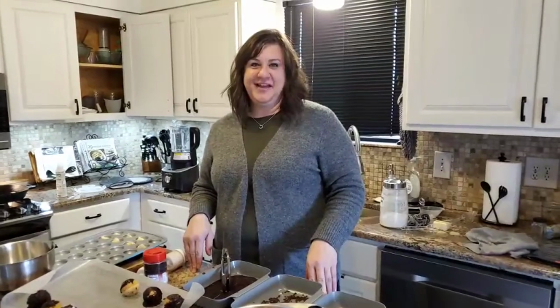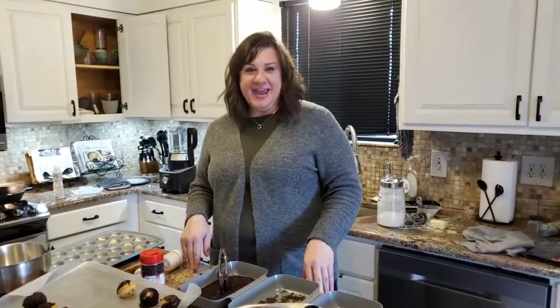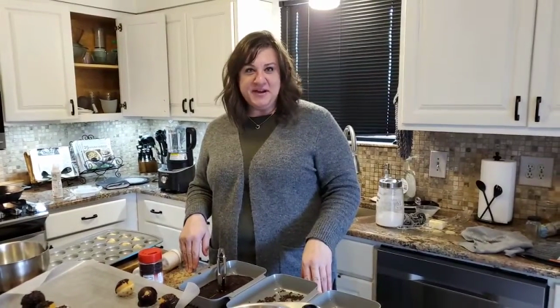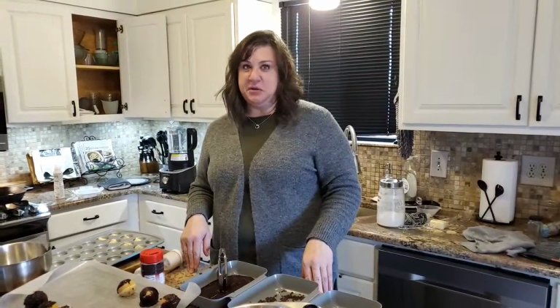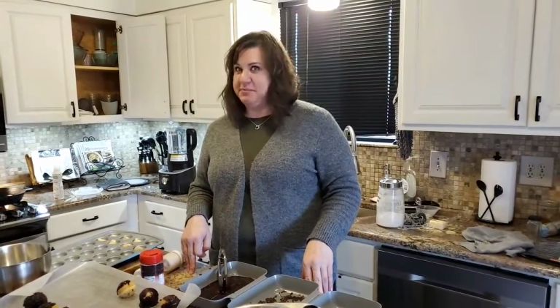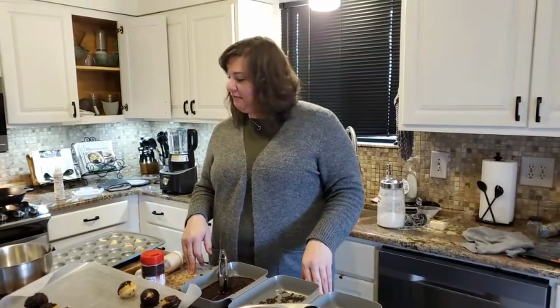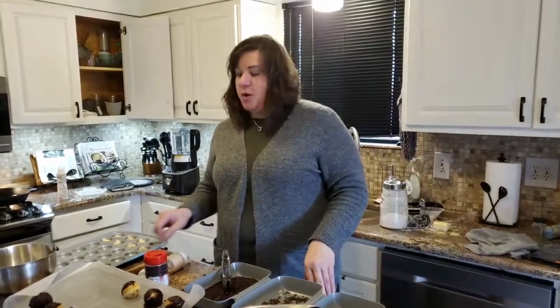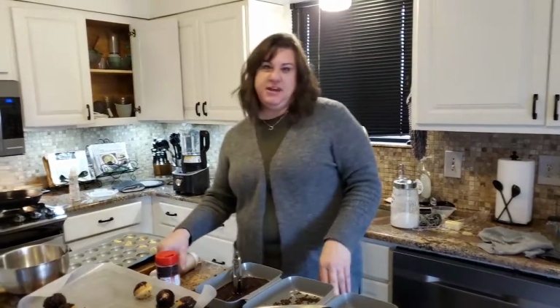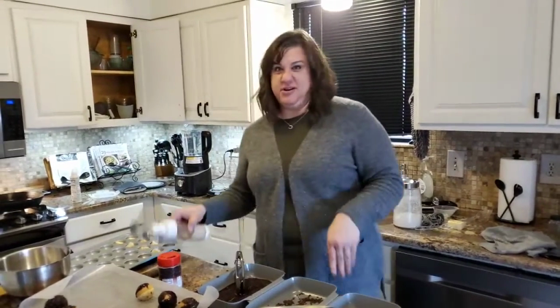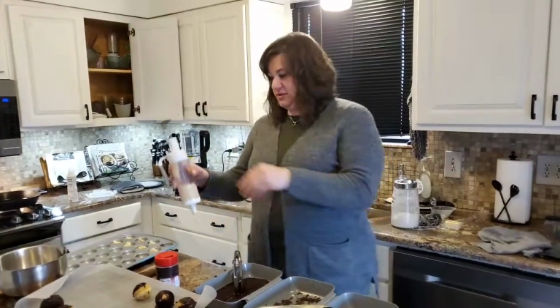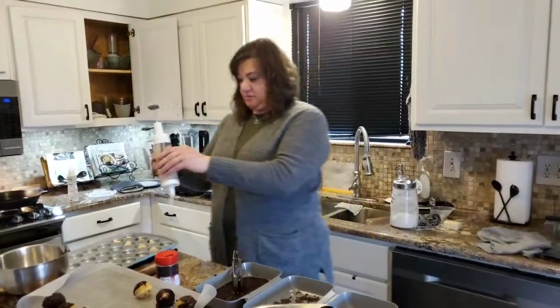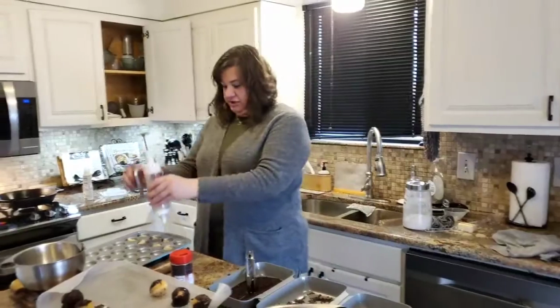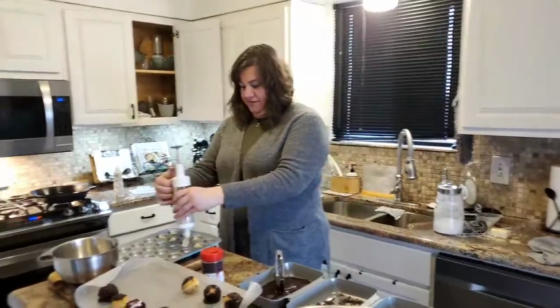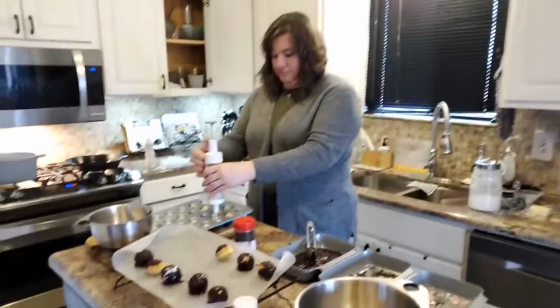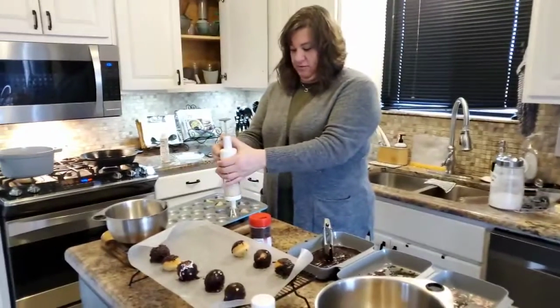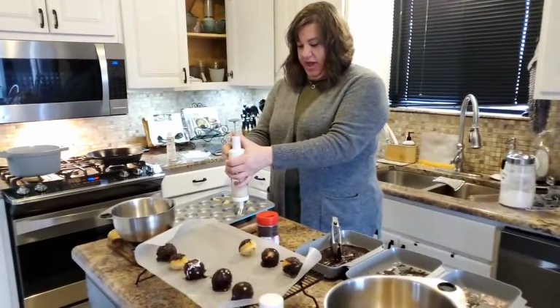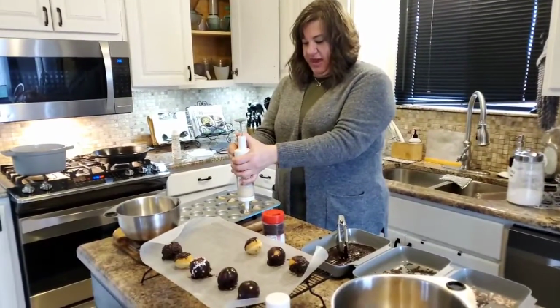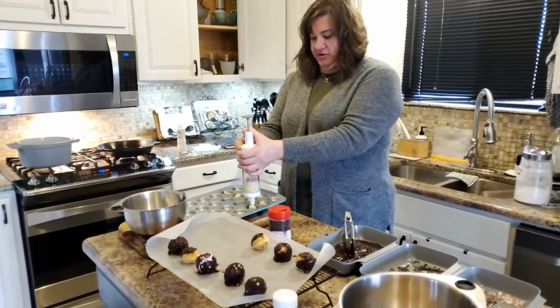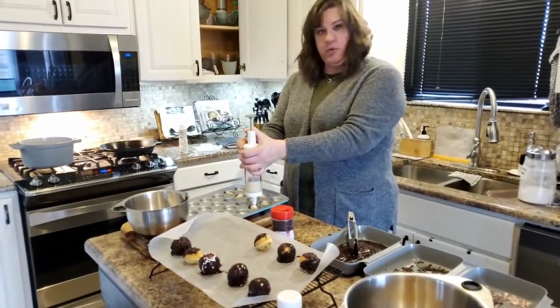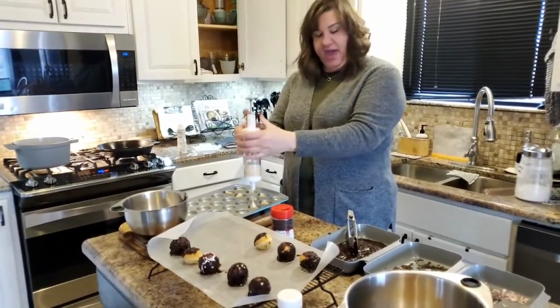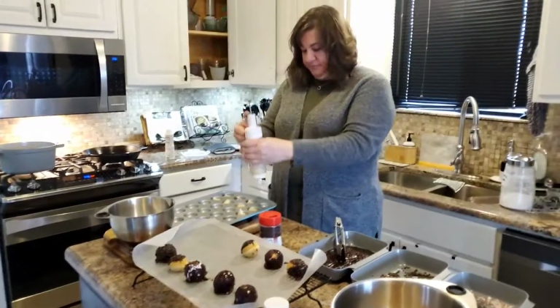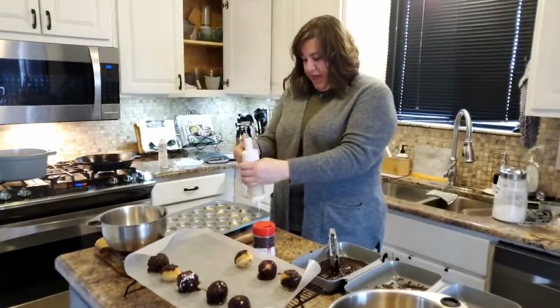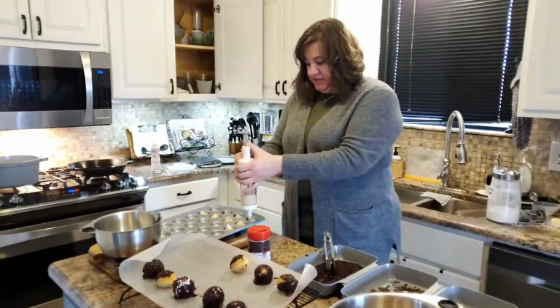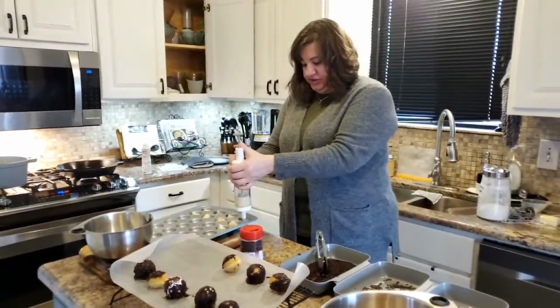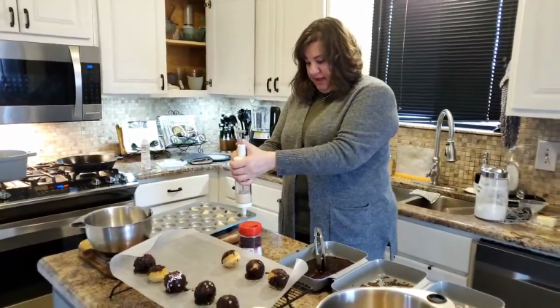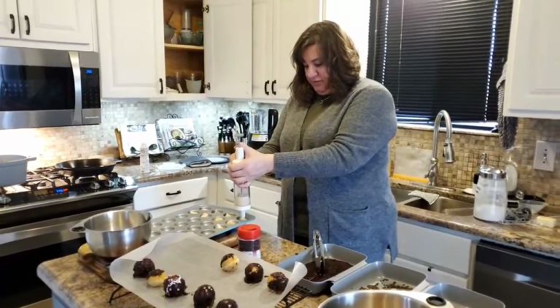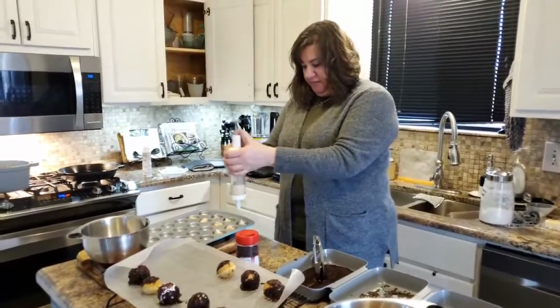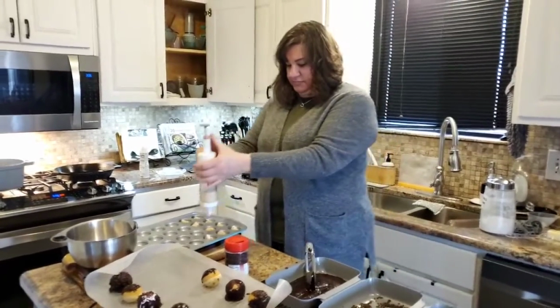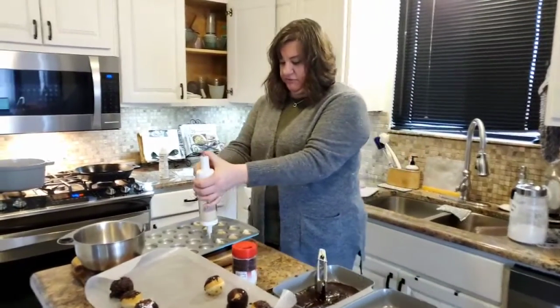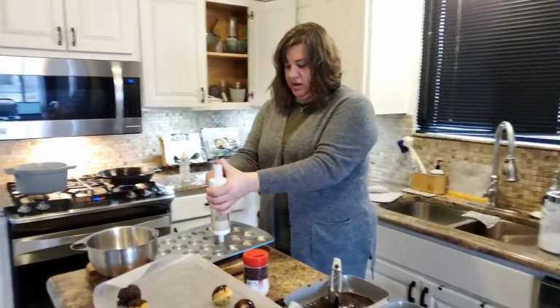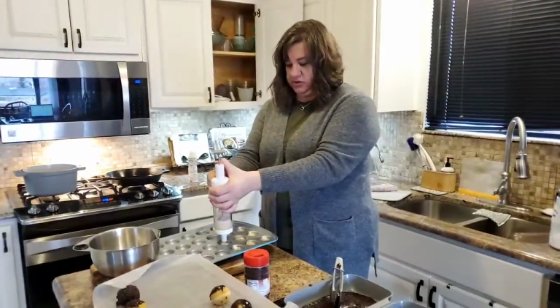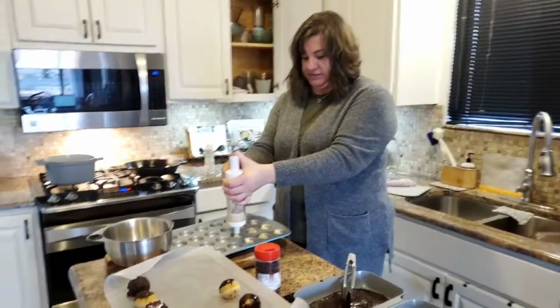Hi everyone, it's Lori with Pampered Chef. We're going to make donut holes. Pampered Chef is coming out with a donut hole pan, and this is just the mix that we have. I'm sure you can find all sorts of recipes.